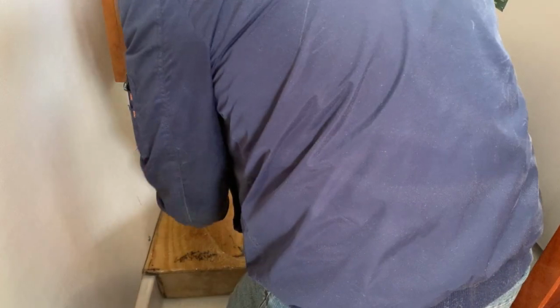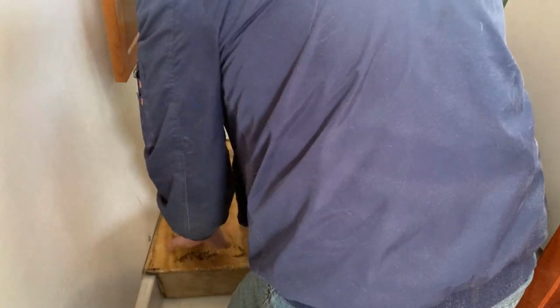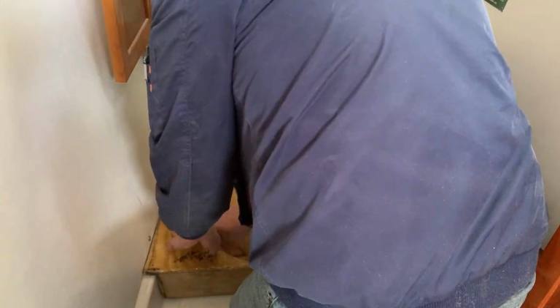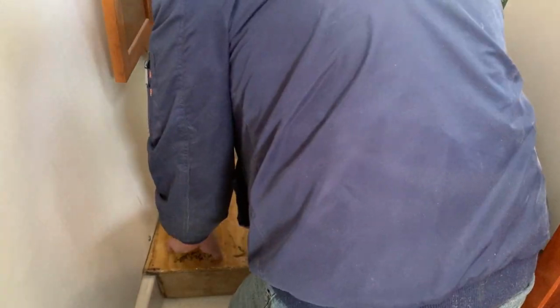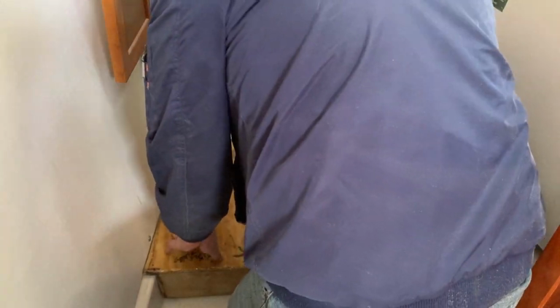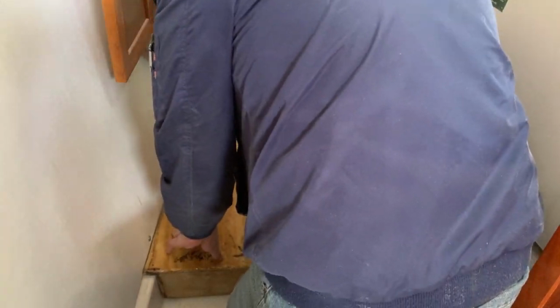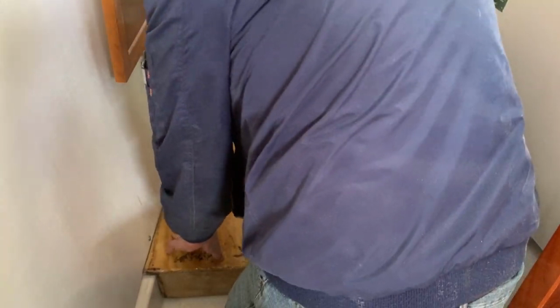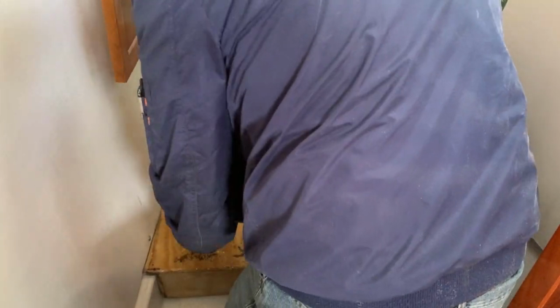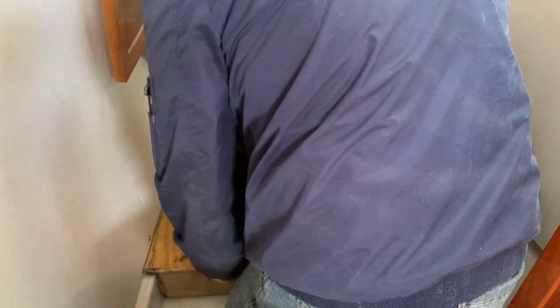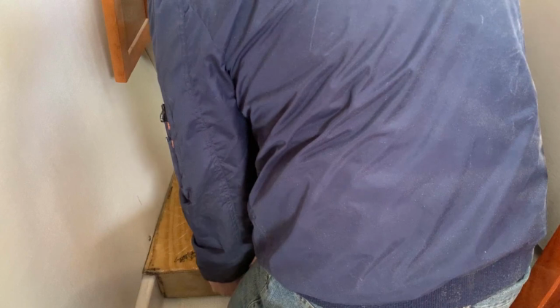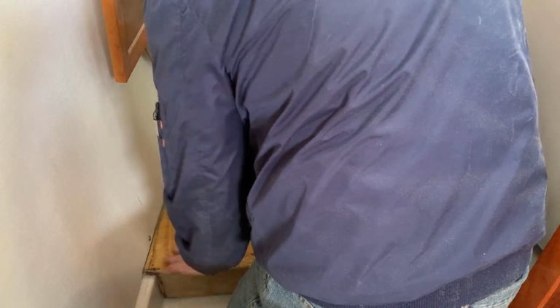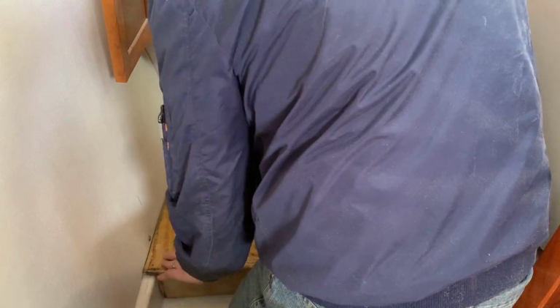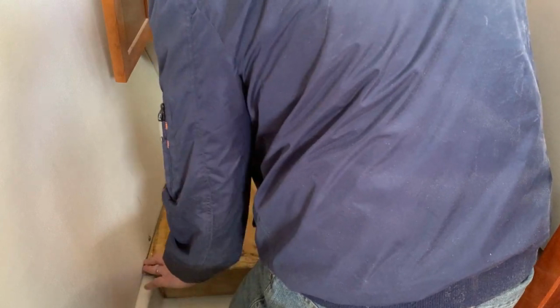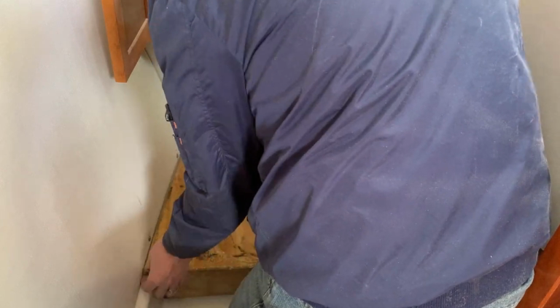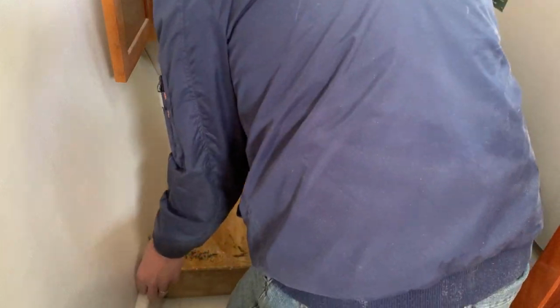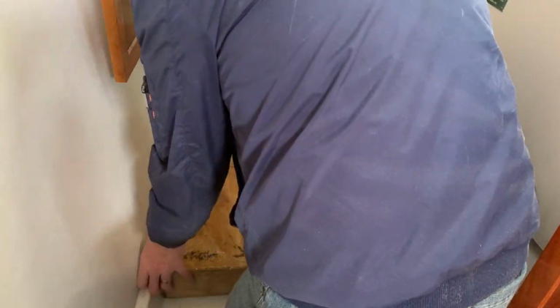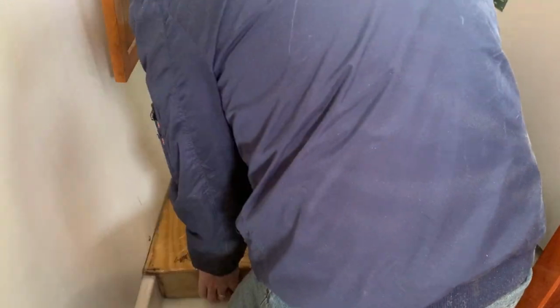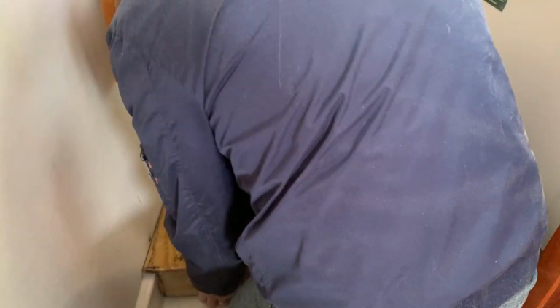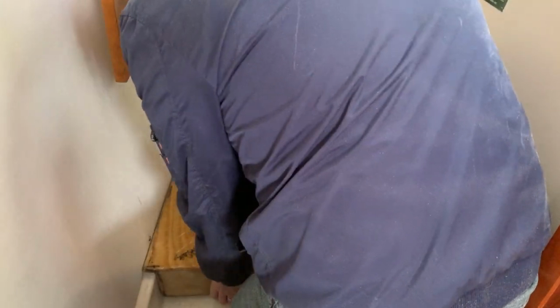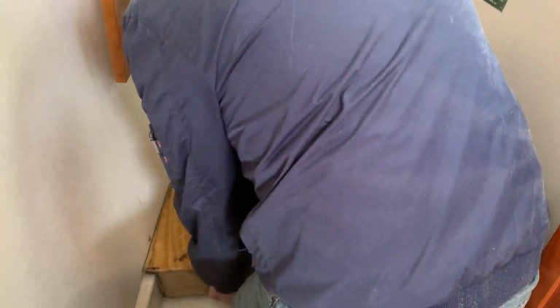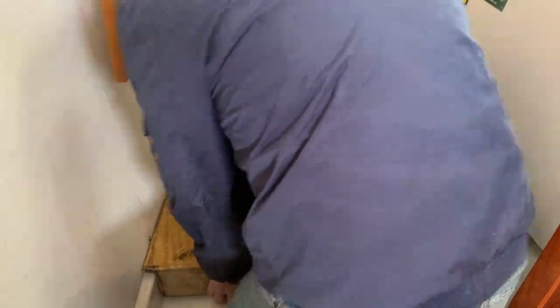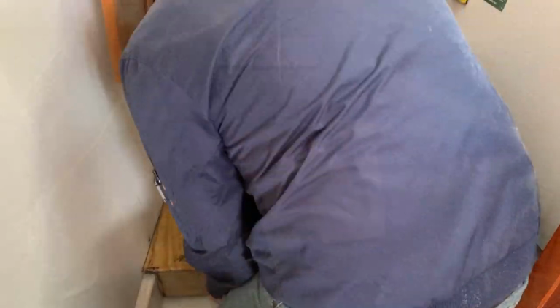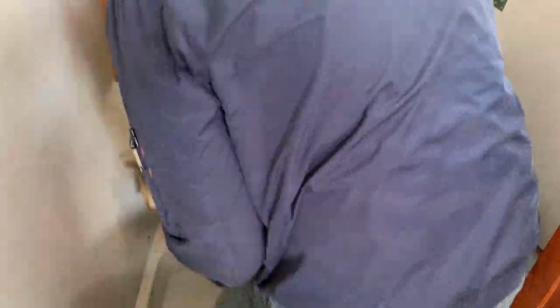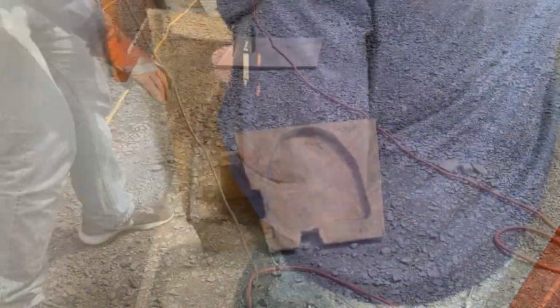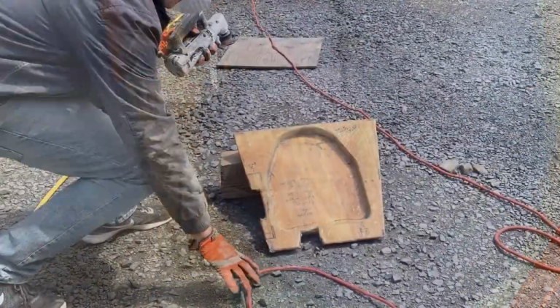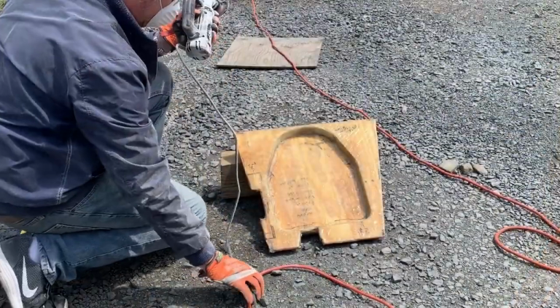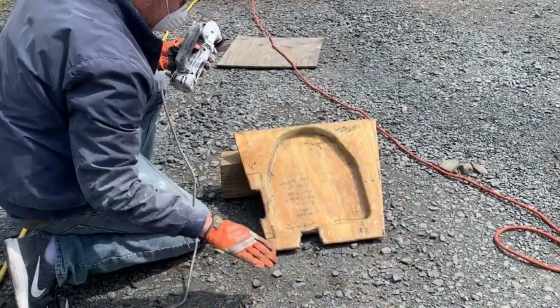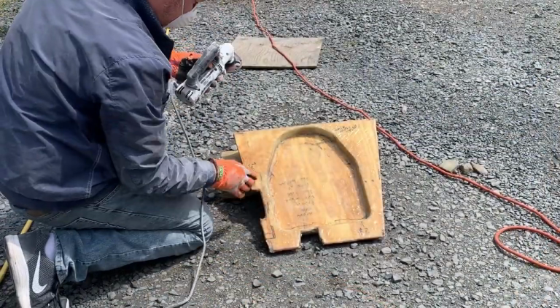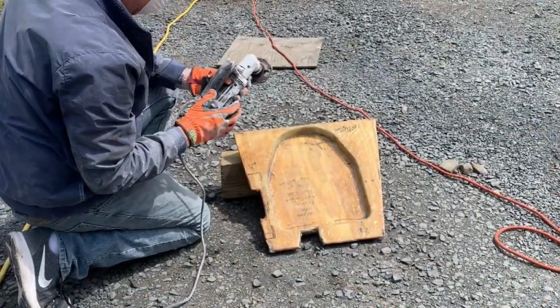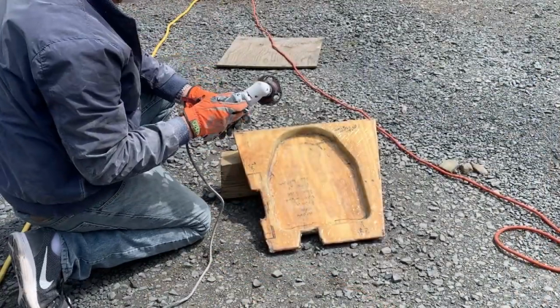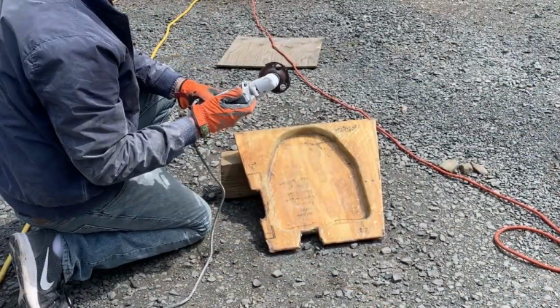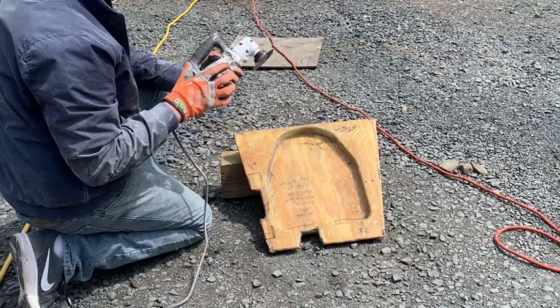Now I need to grind off all the excess resin on here and get it ready for some nice finishing work. It's a very tight fit — I like it. I'll do some grinding on this and then finish it off with a sander.